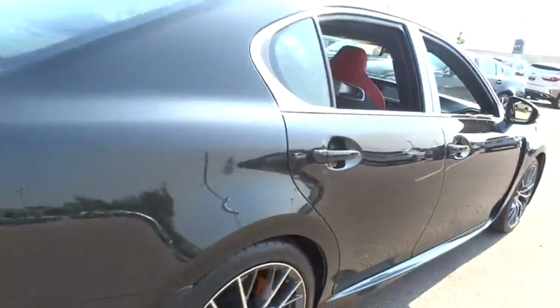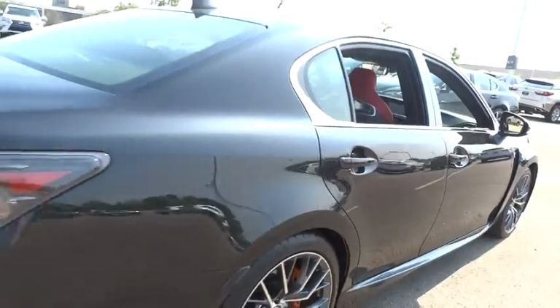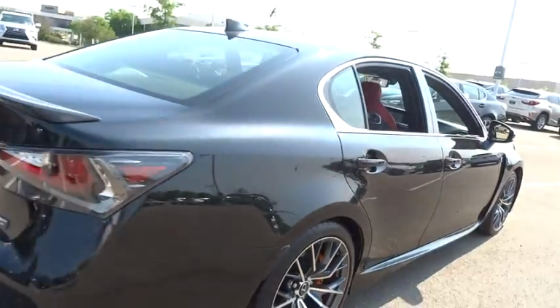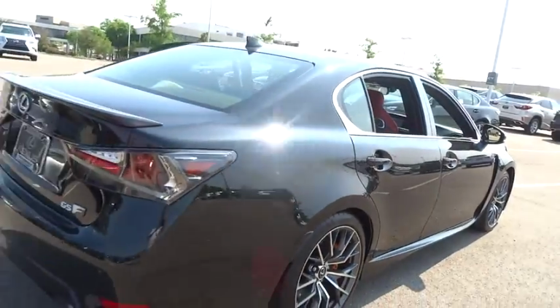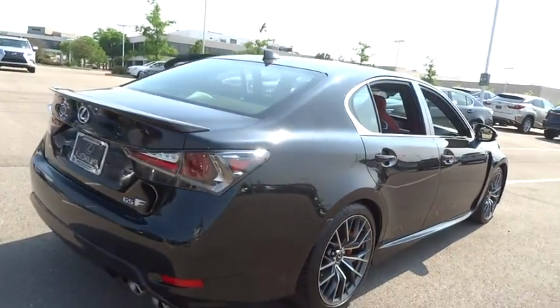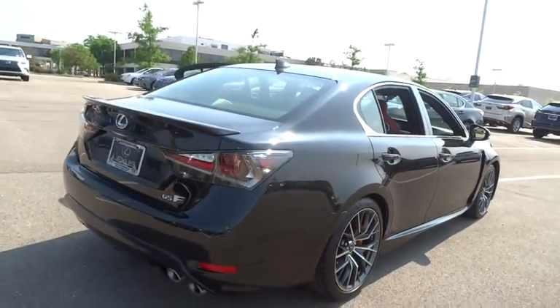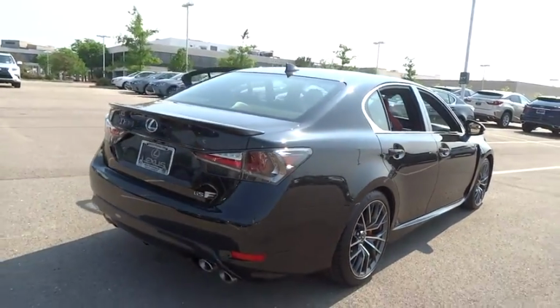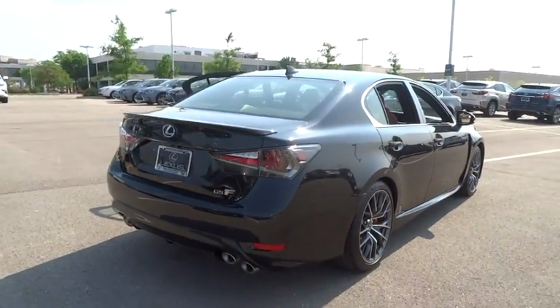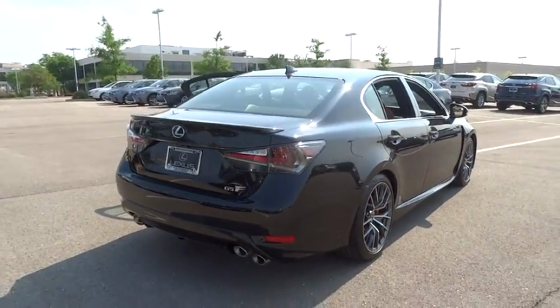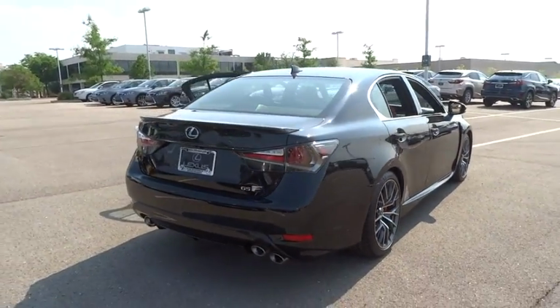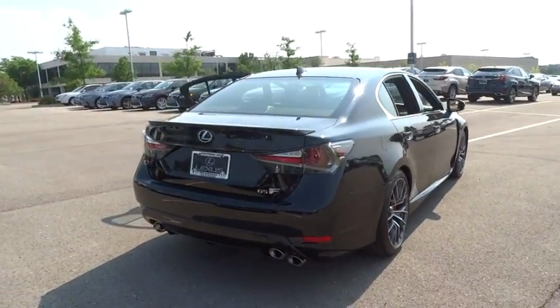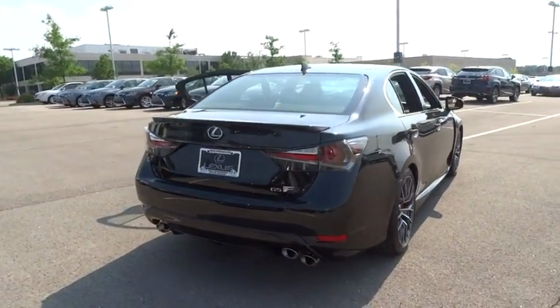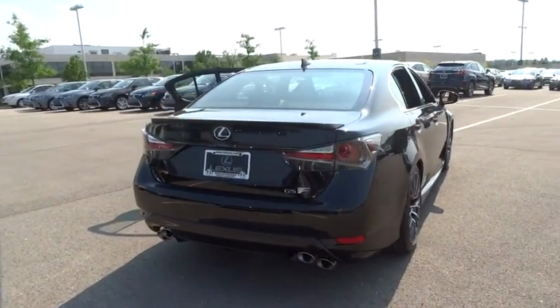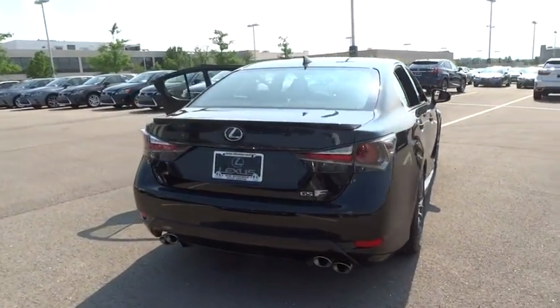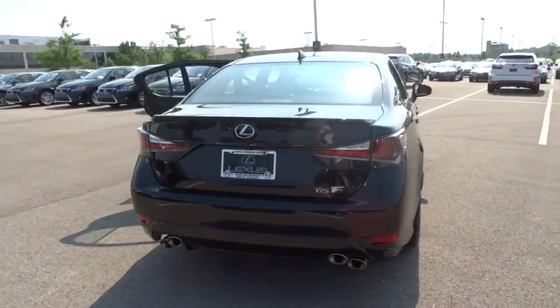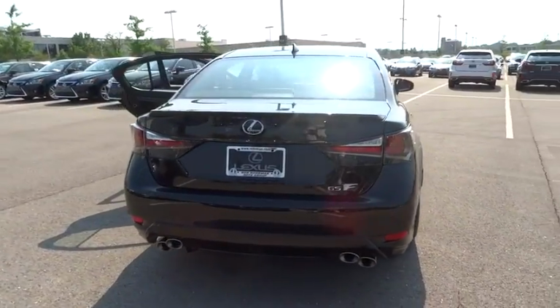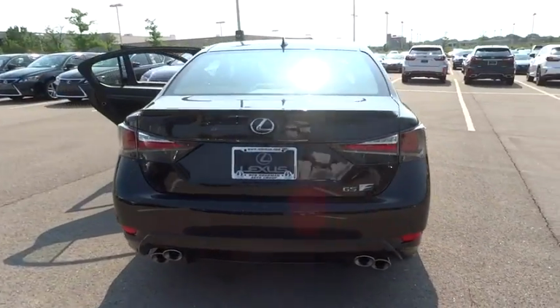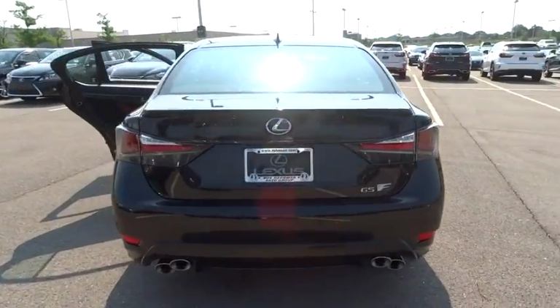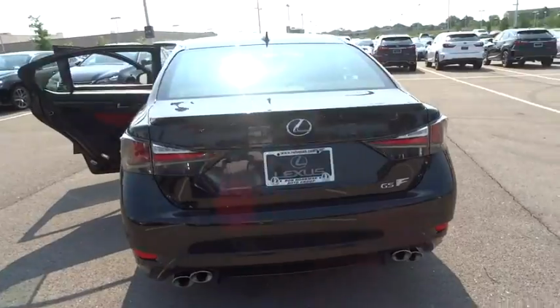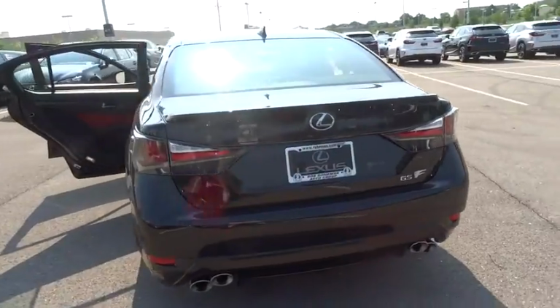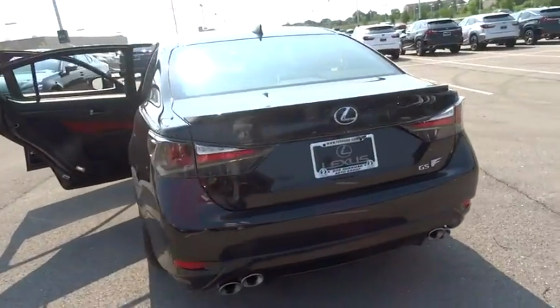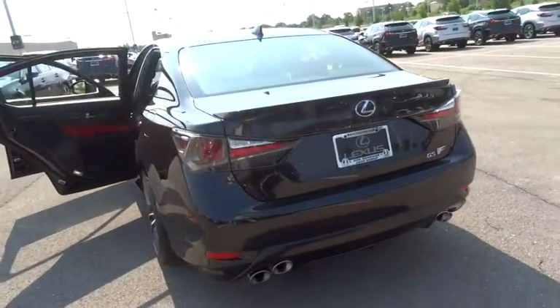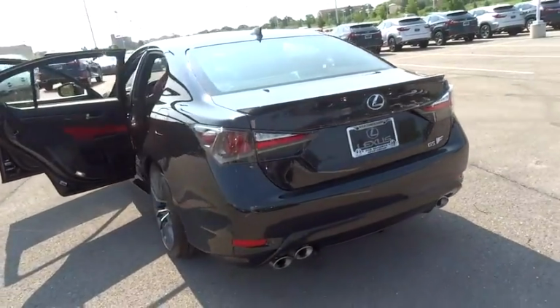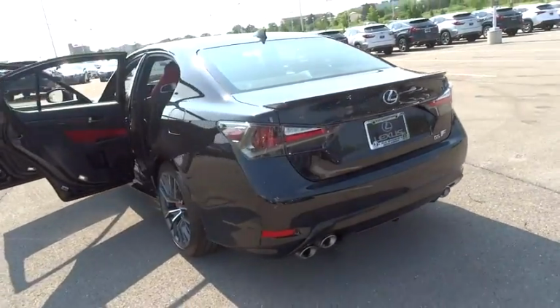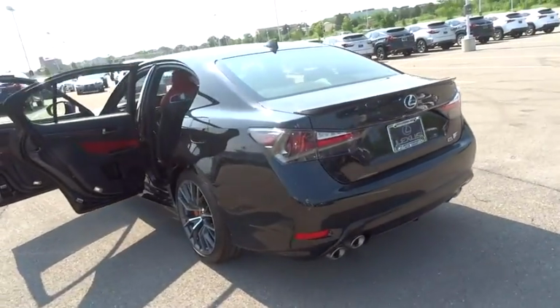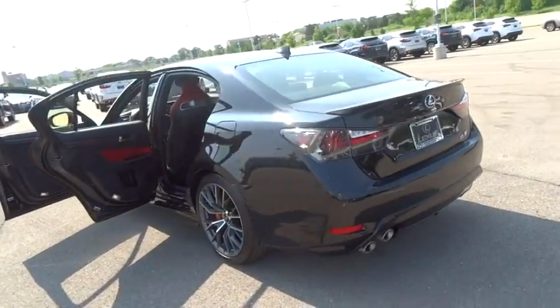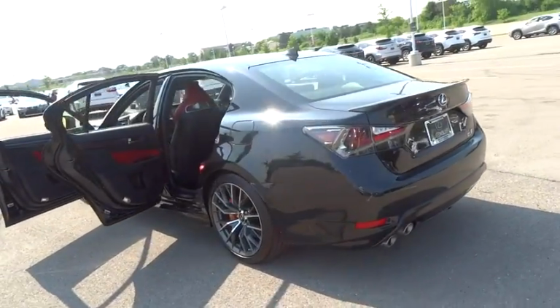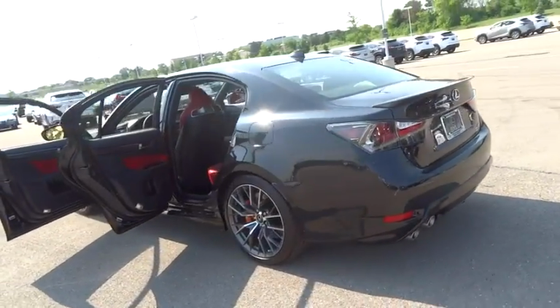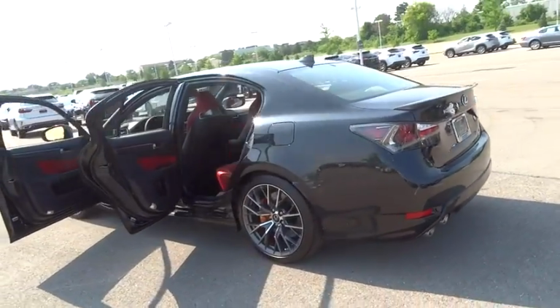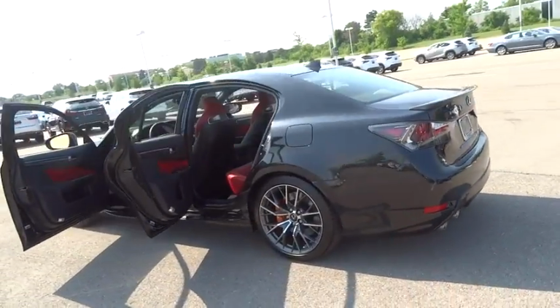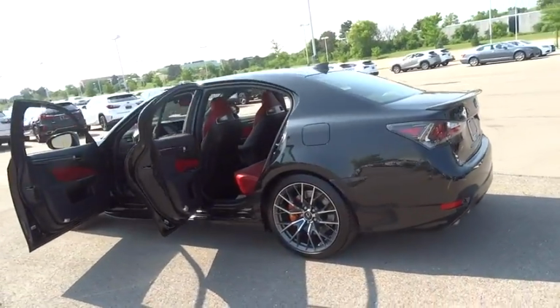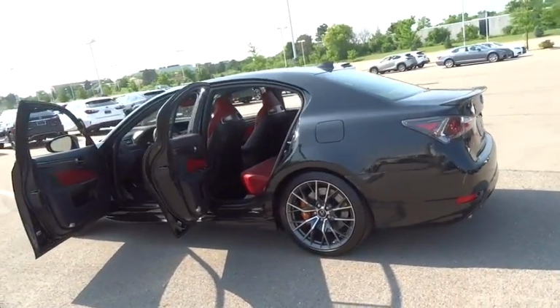Bluetooth, power steering, adjustable steering wheel, aluminum wheels, auto-dimming rear-view mirror, keyless start, cruise control, floor mats, four-wheel disc brakes.